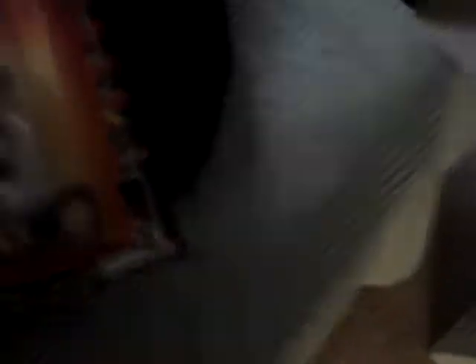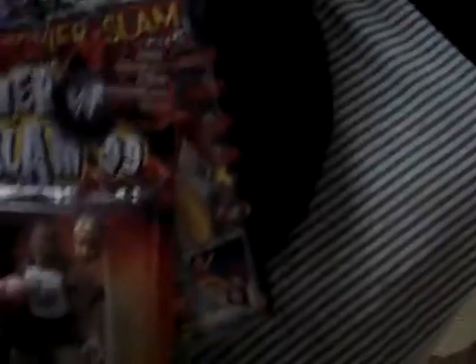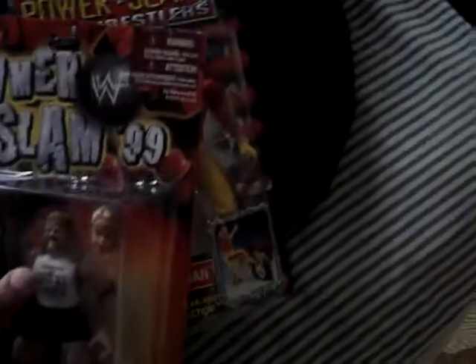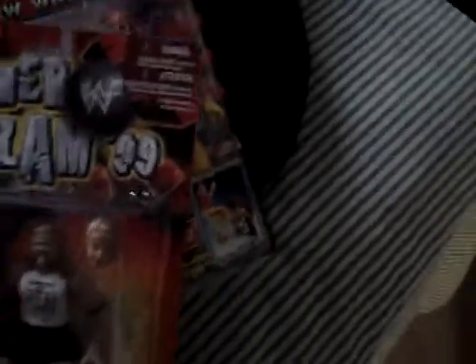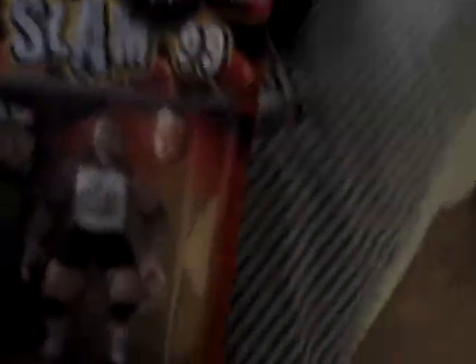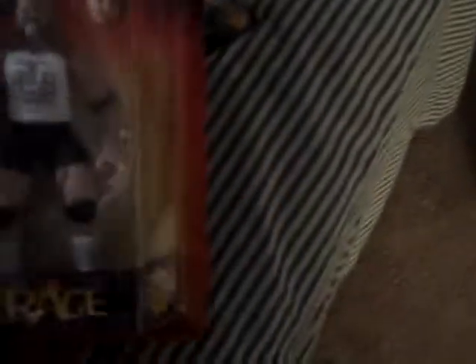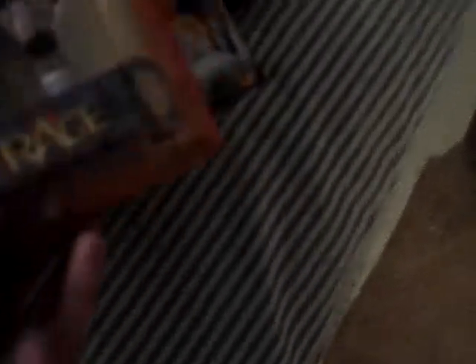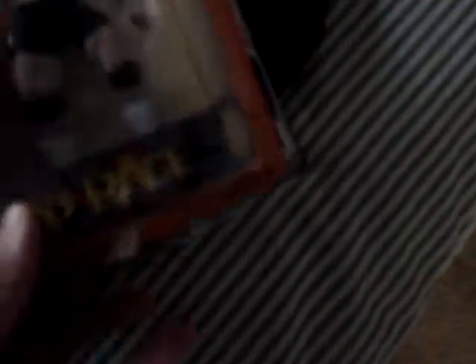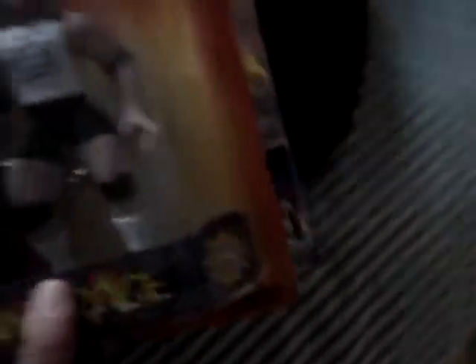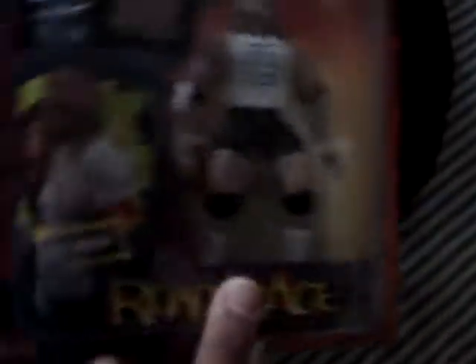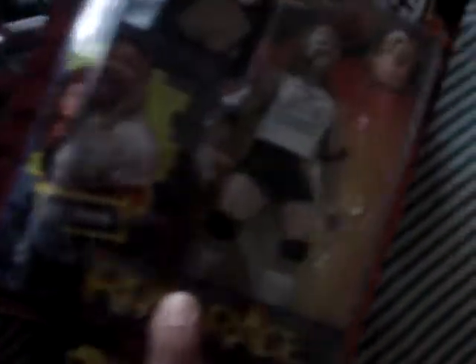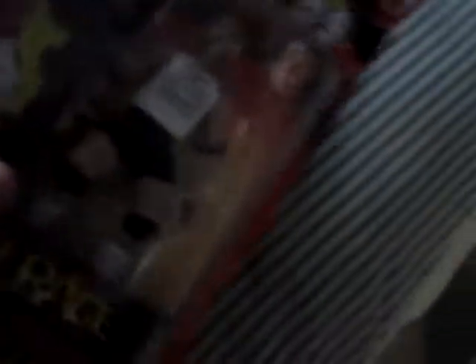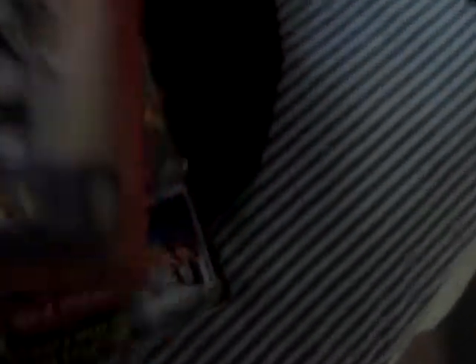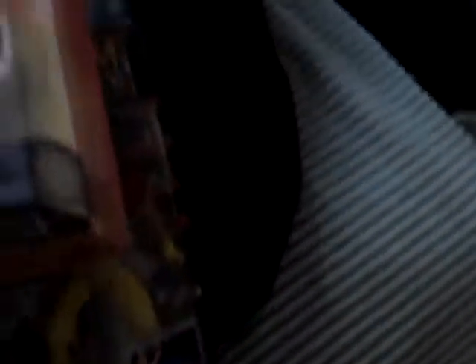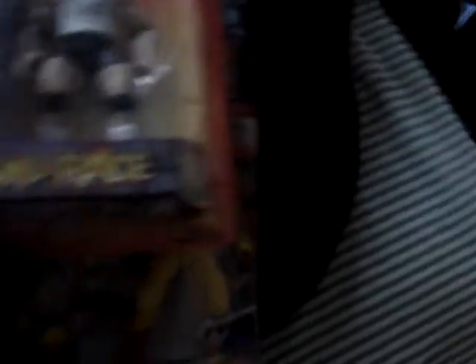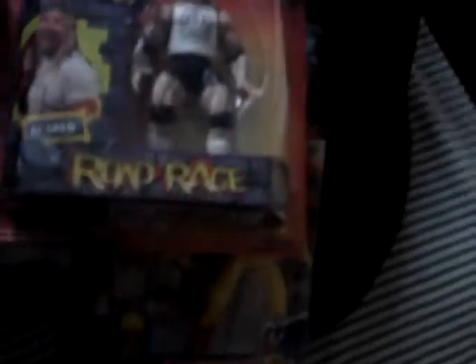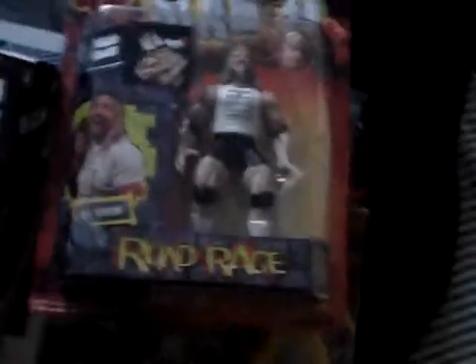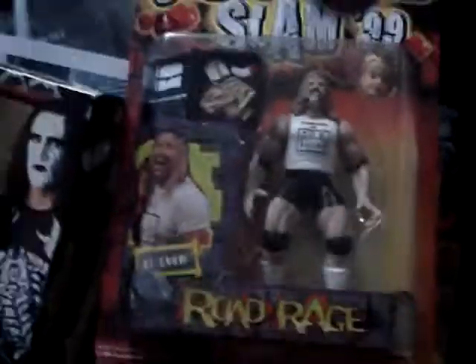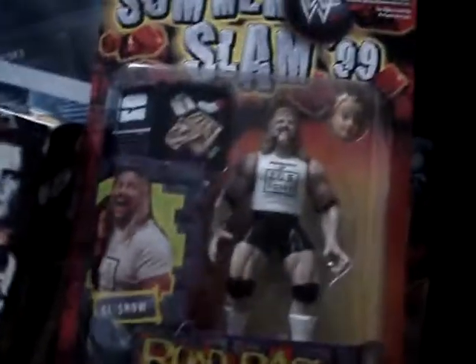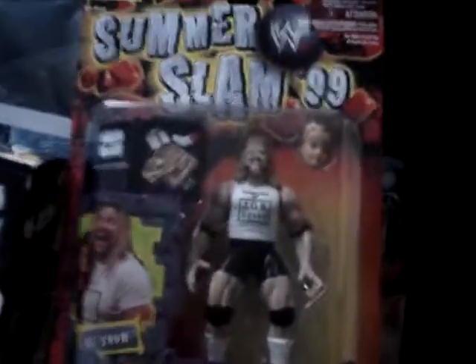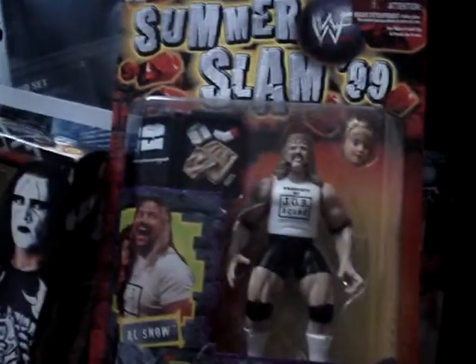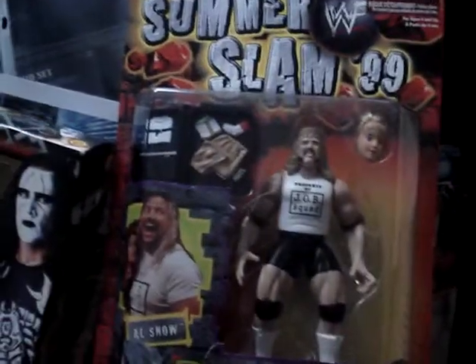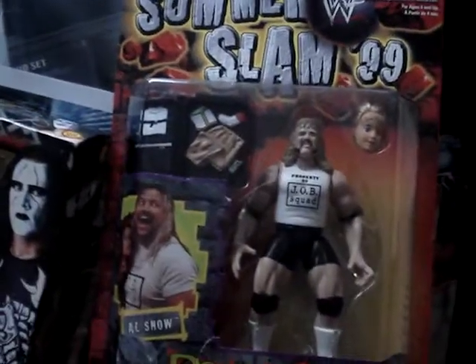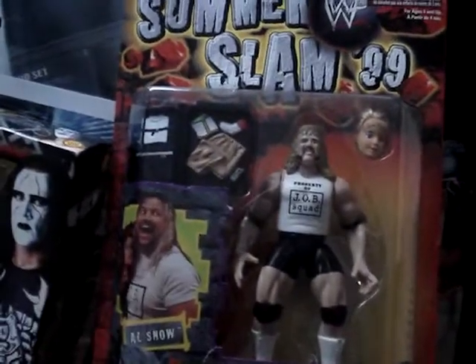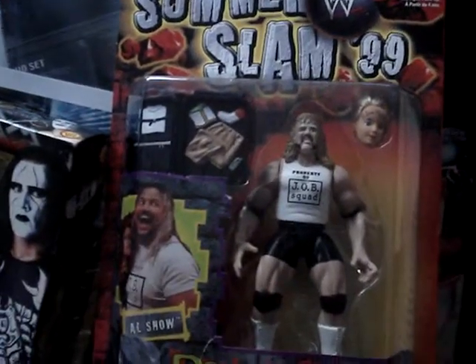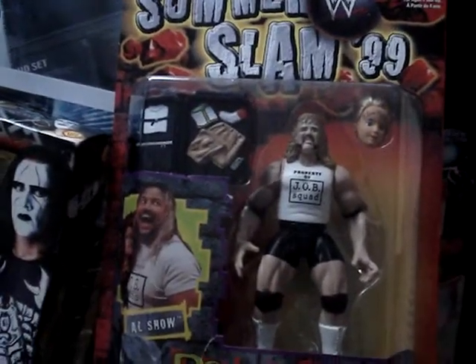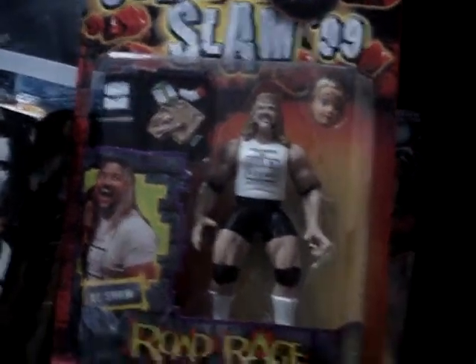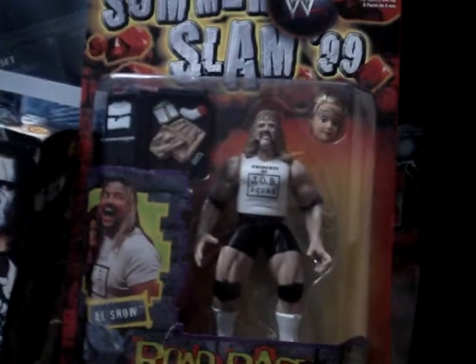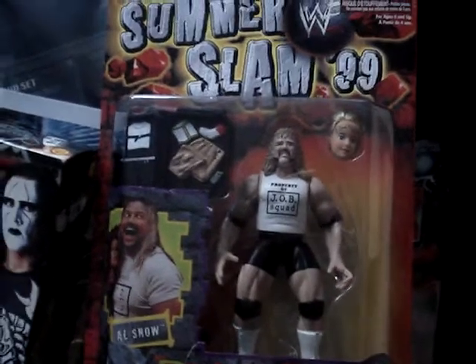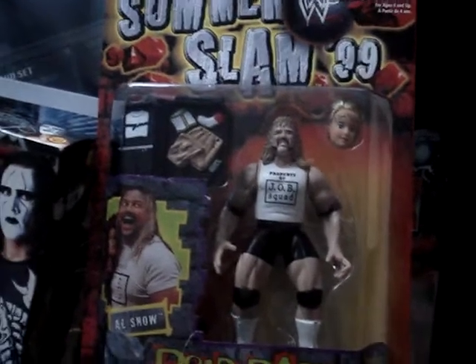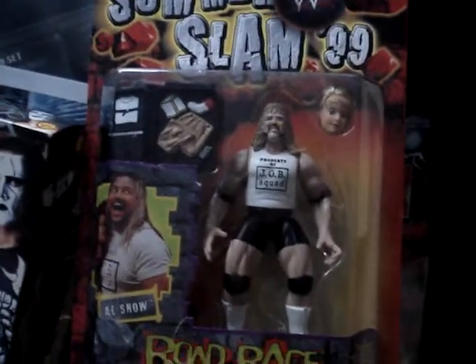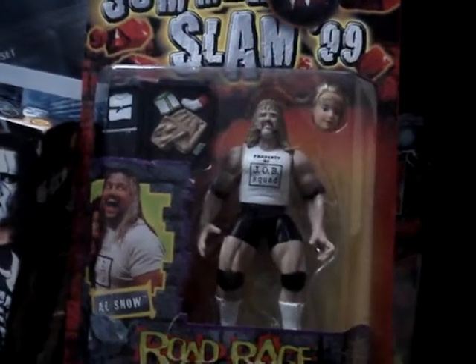And then this one is actually another rare figure I want to do - it's Al Snow from SummerSlam 99. I don't know if you guys remember, but they did a... actually I'll tell you guys later. My time's running out.